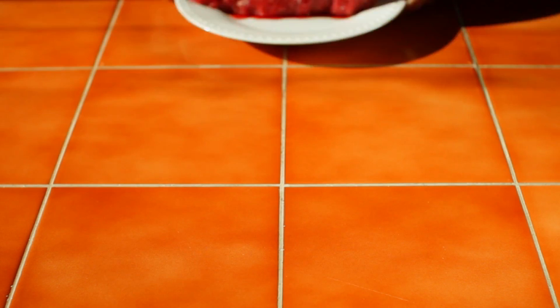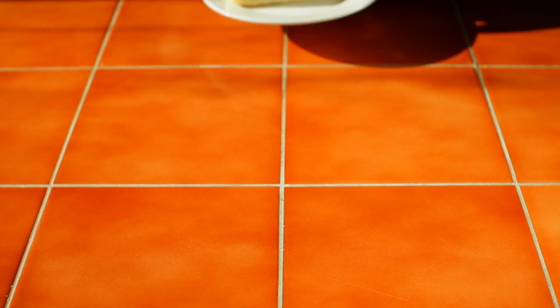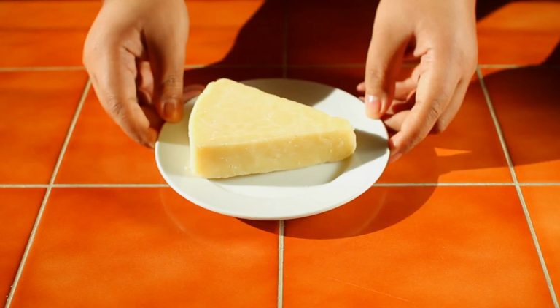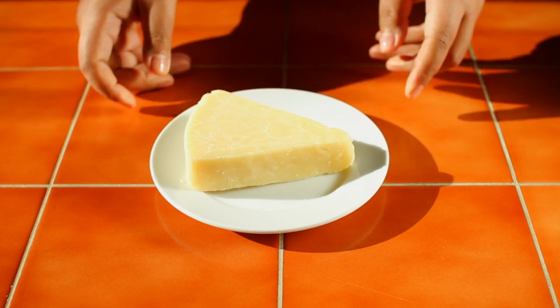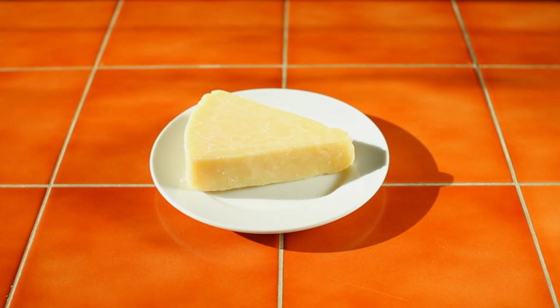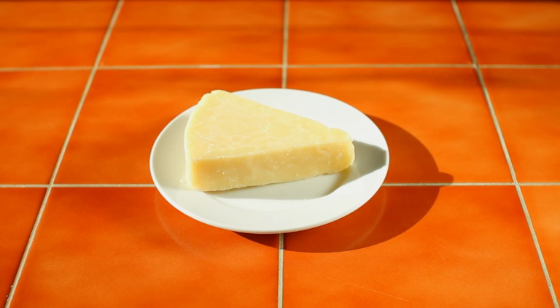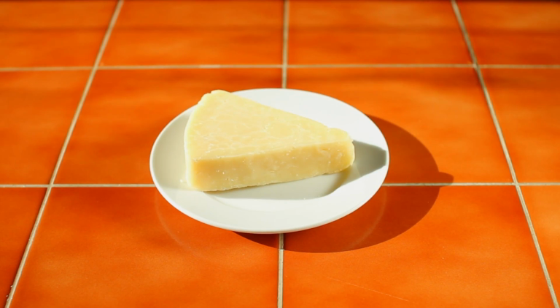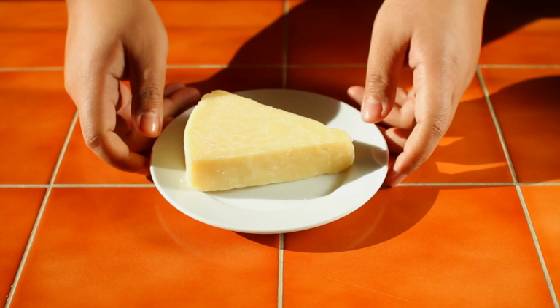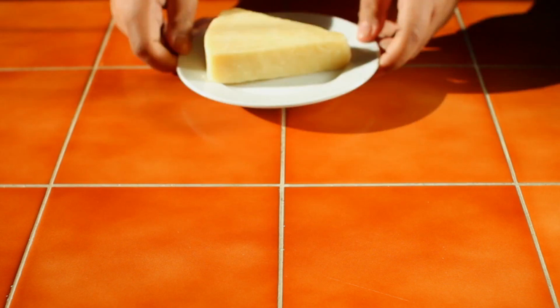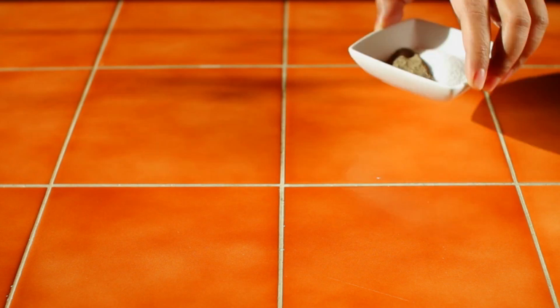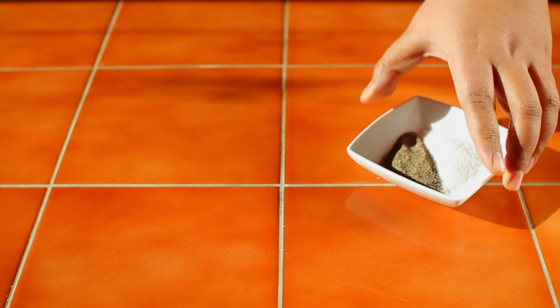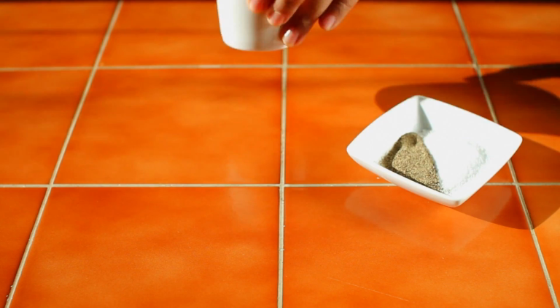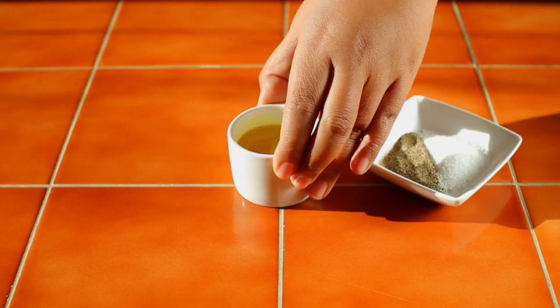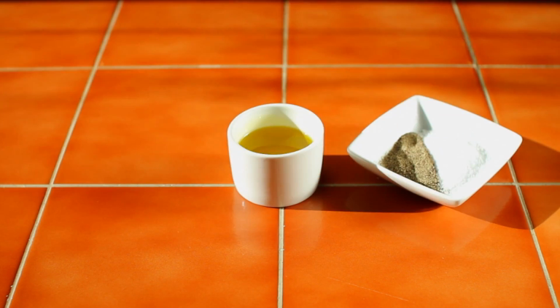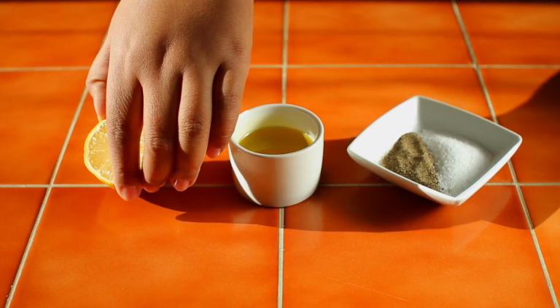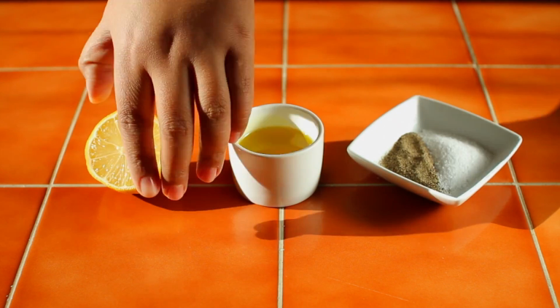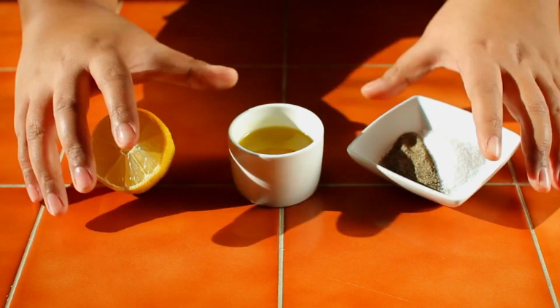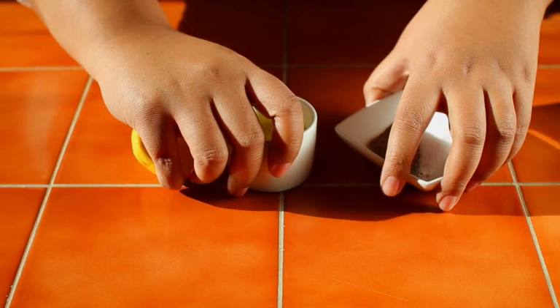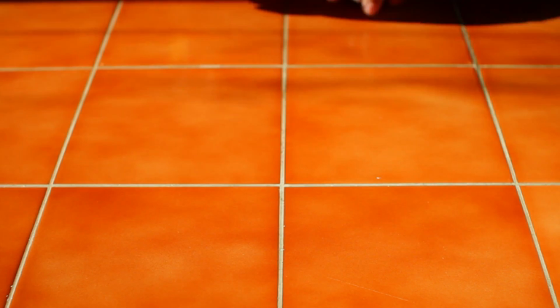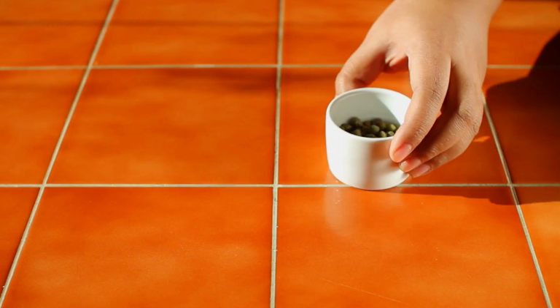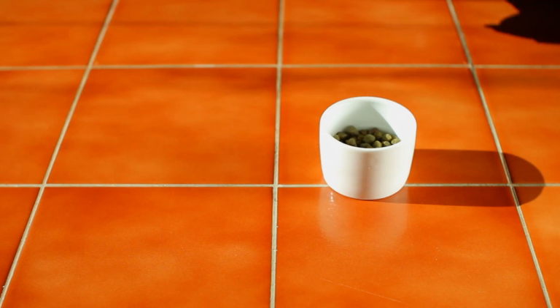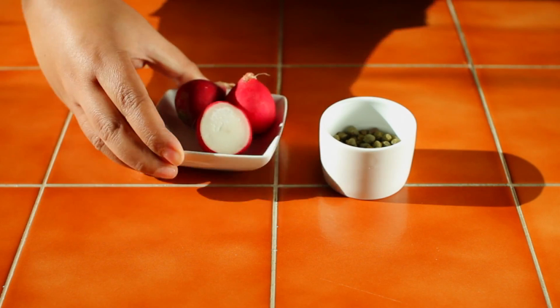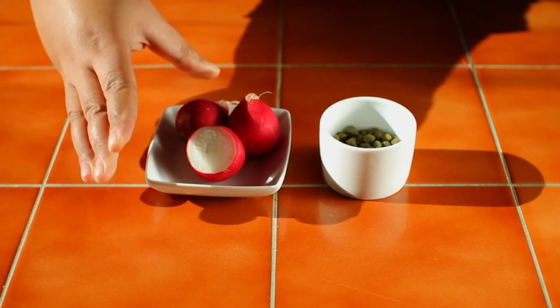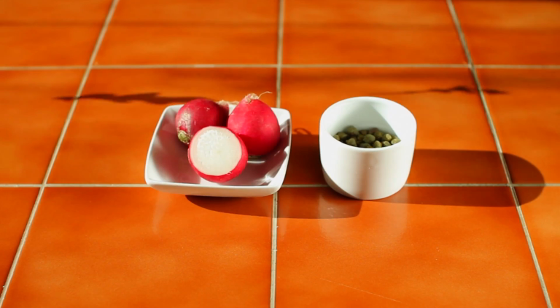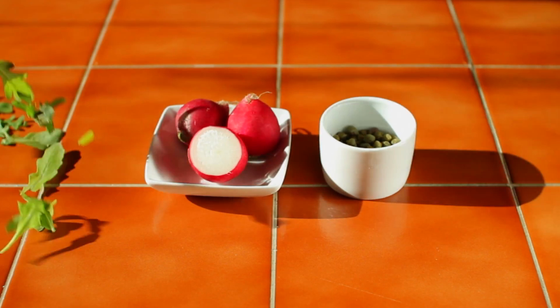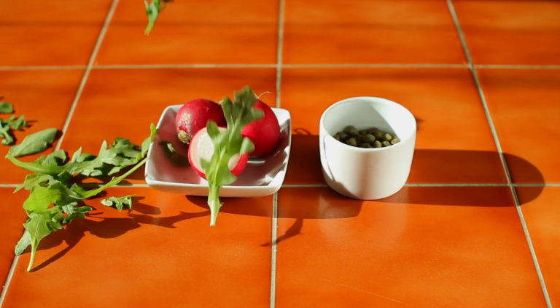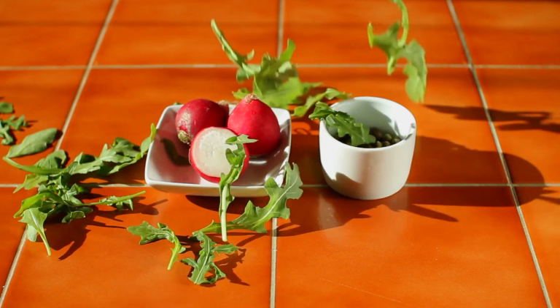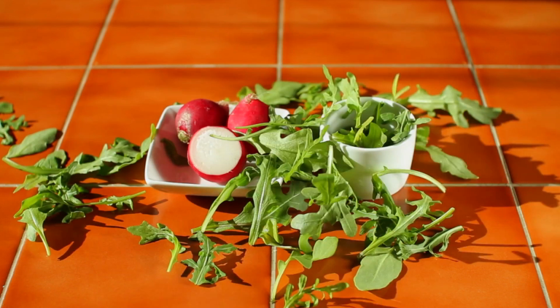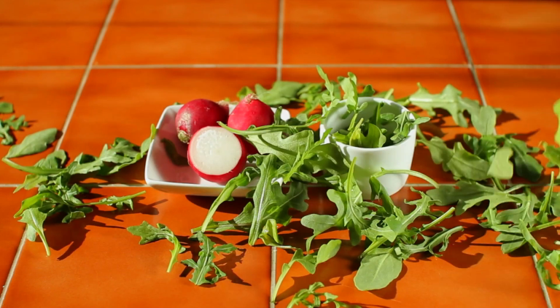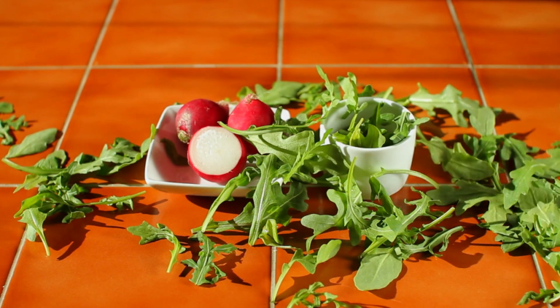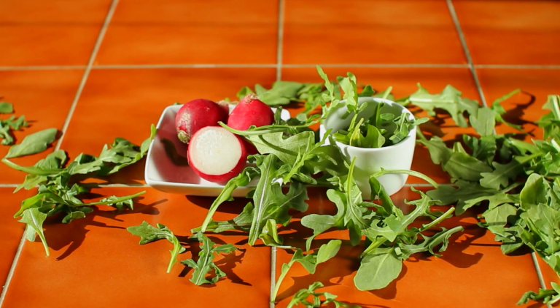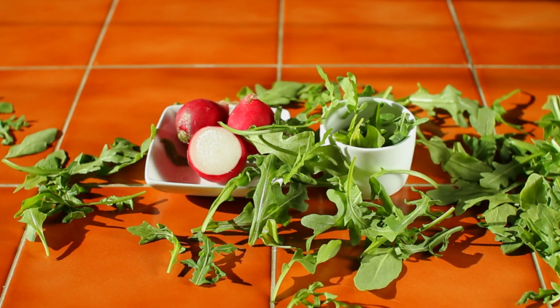So choose a sirloin or a tenderloin, a good piece of parmesan cheese, salt and pepper, olive oil, lemon, and for a boost of flavor, capers, radishes, and wild arugula. Because it's time to get wild!